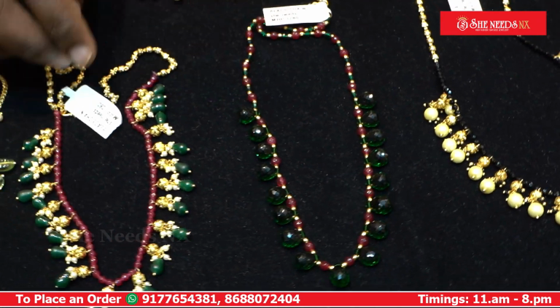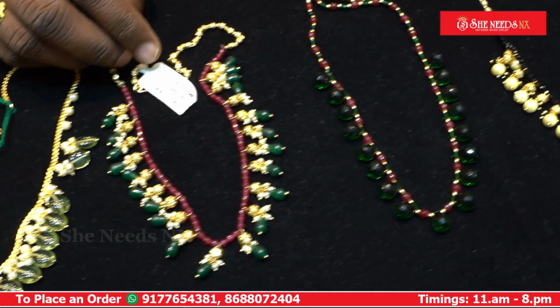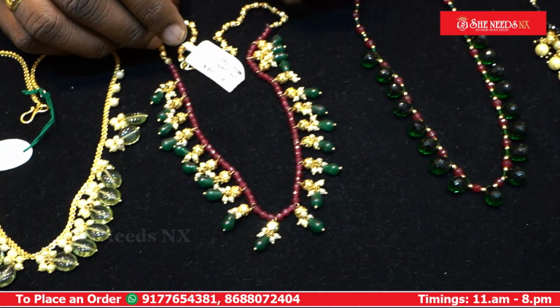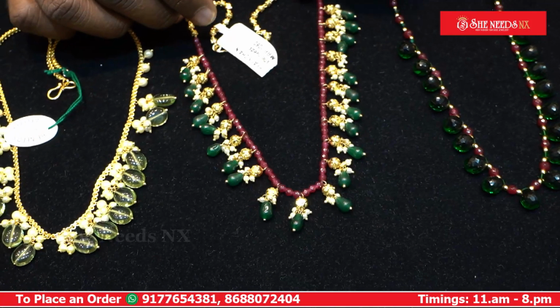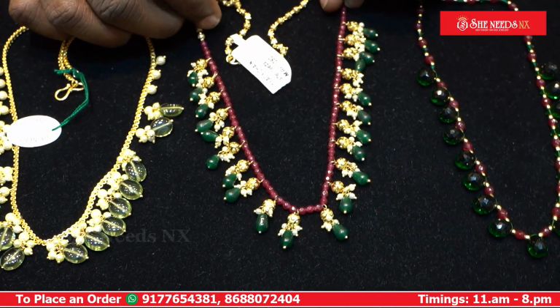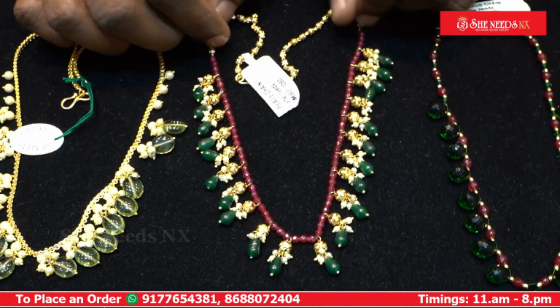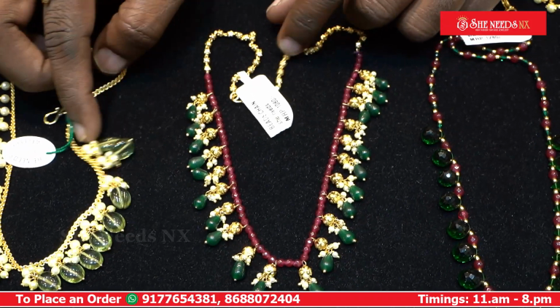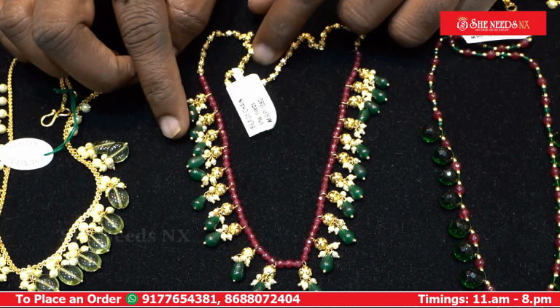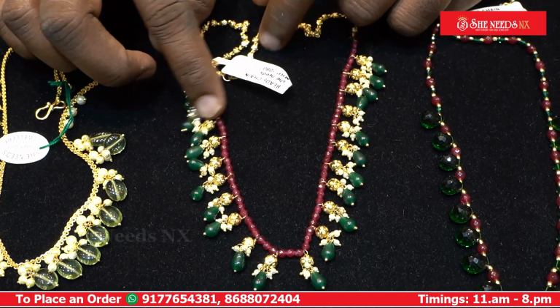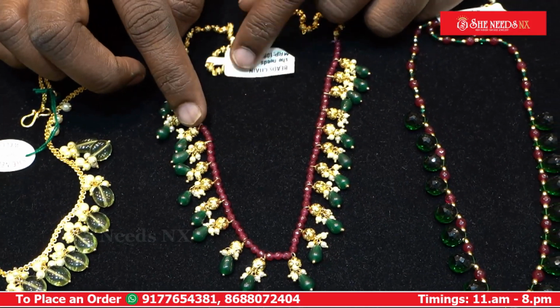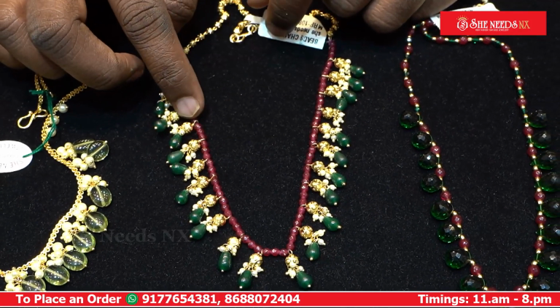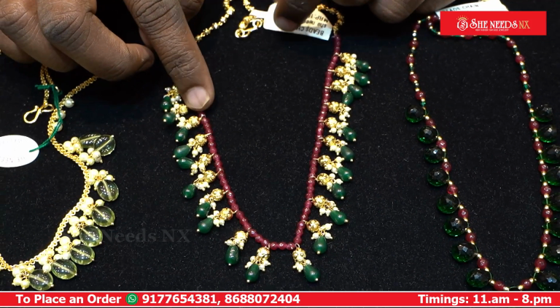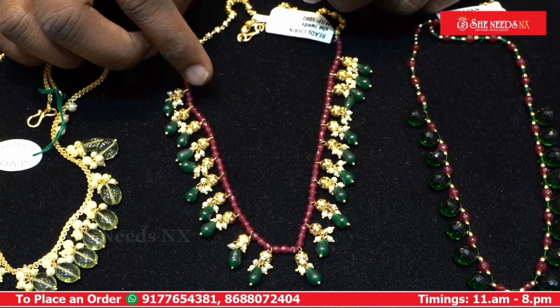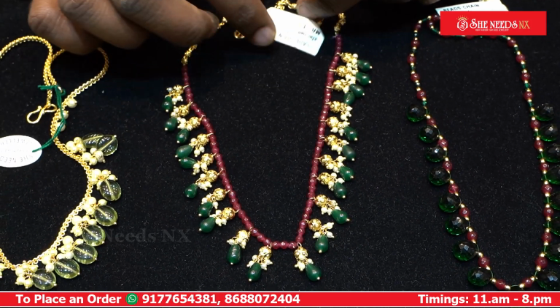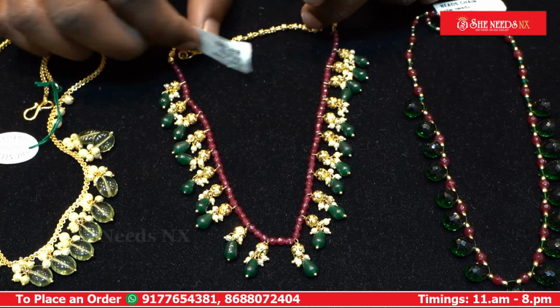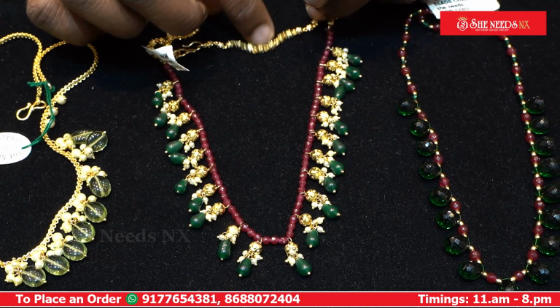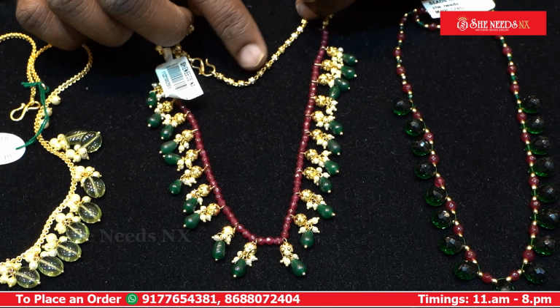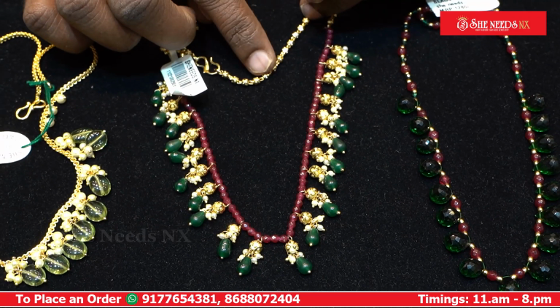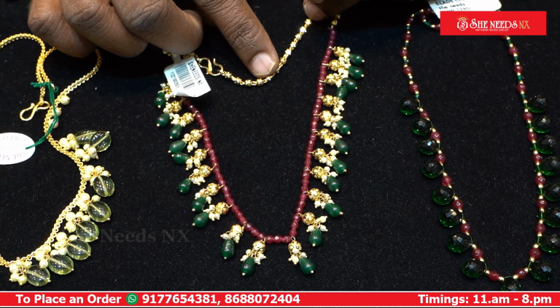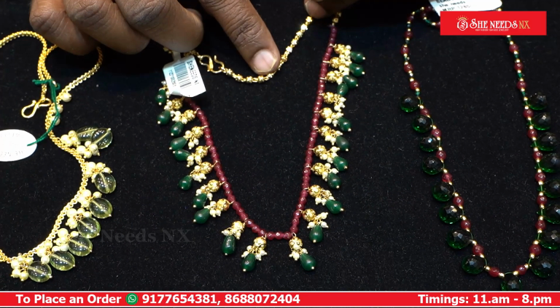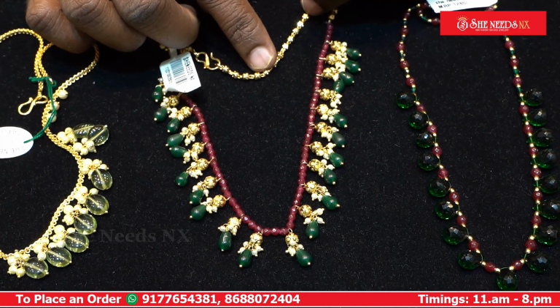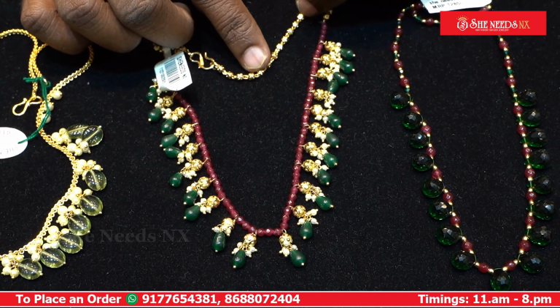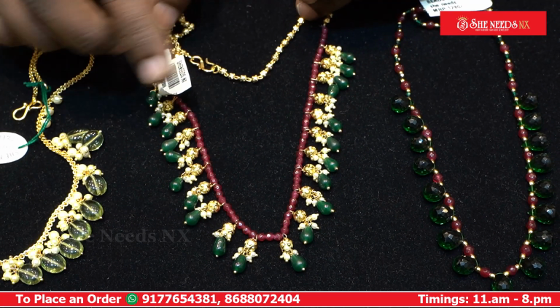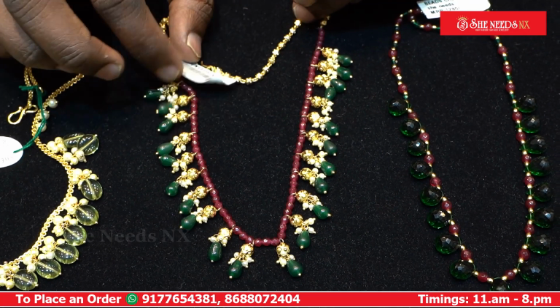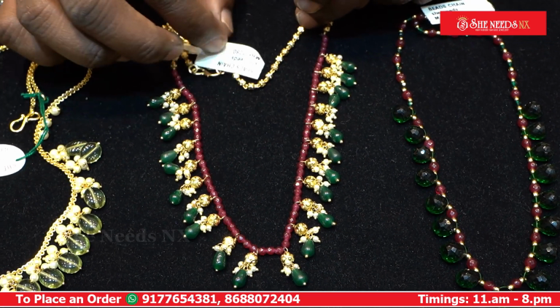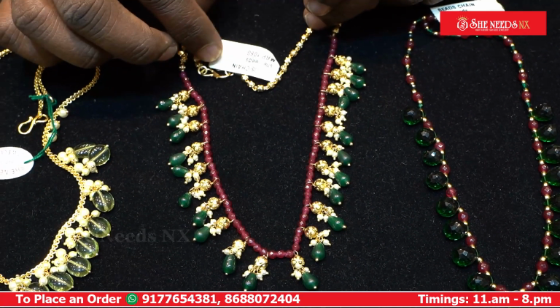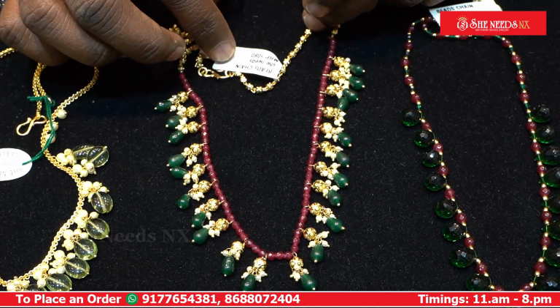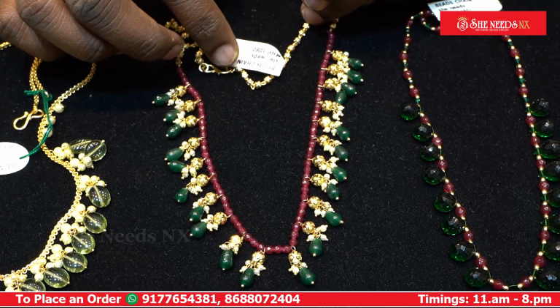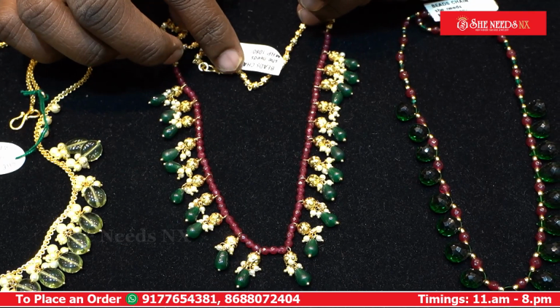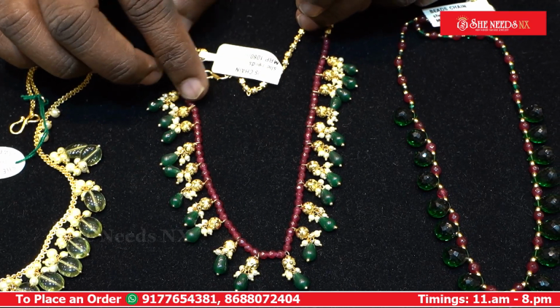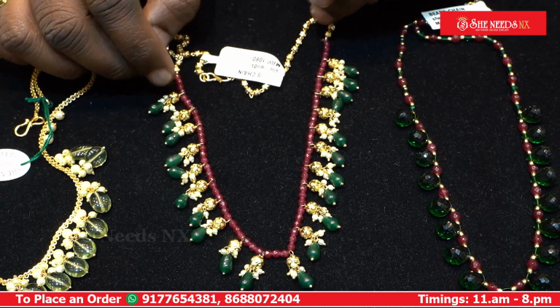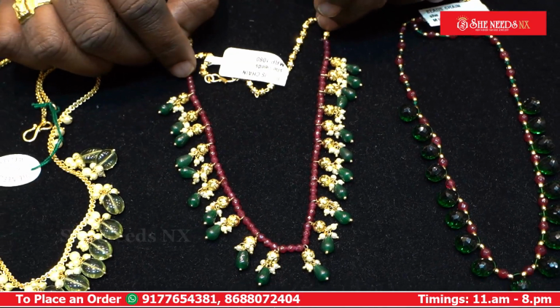We have gold balls and onyx drops with 3mm onyx beads and a micro-plated chain. This is beautiful. The cost is $180, listed at $780, with a 10% discount.